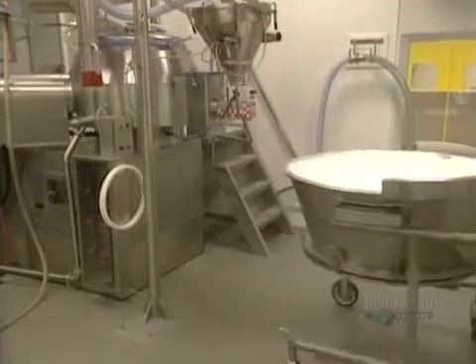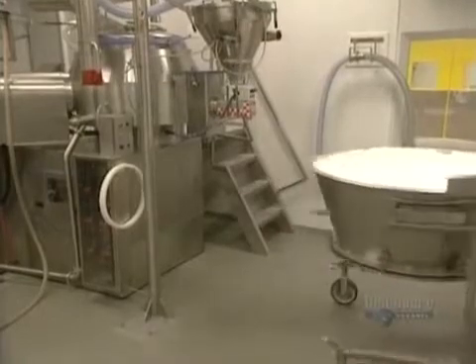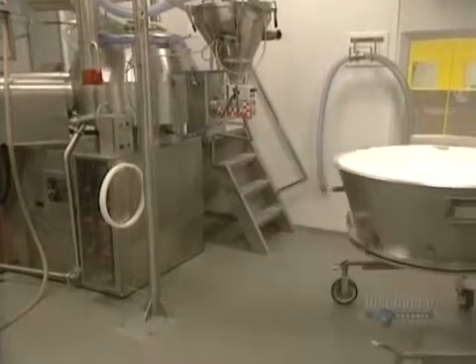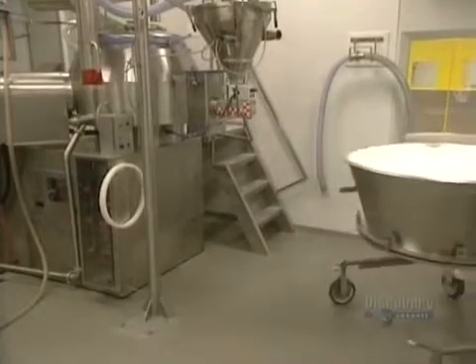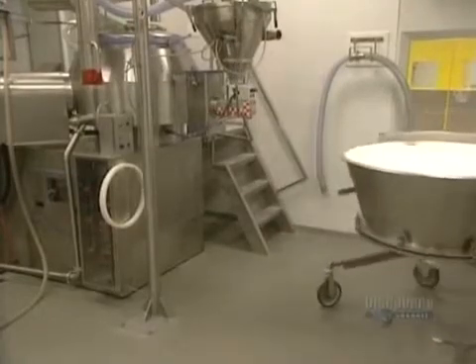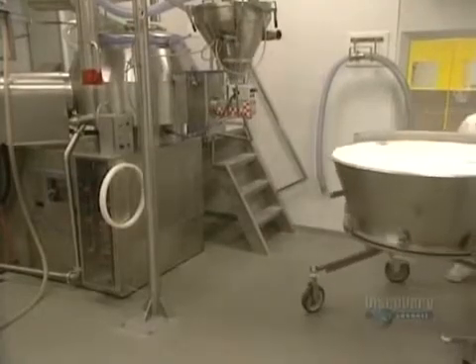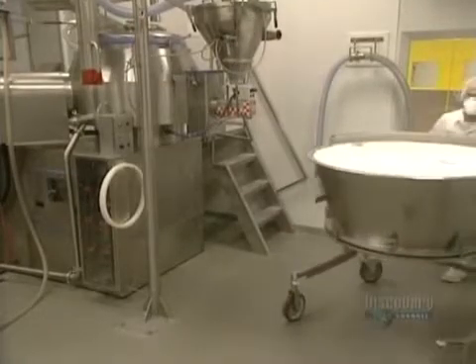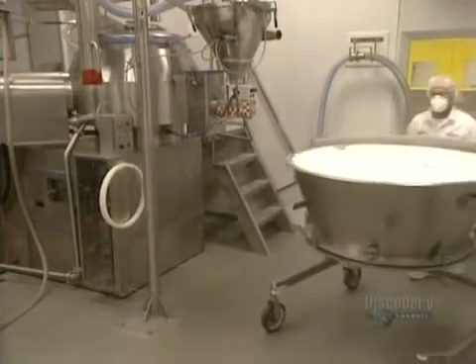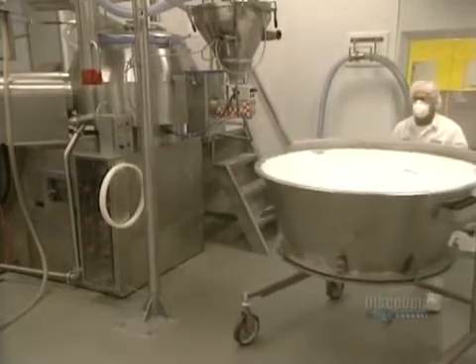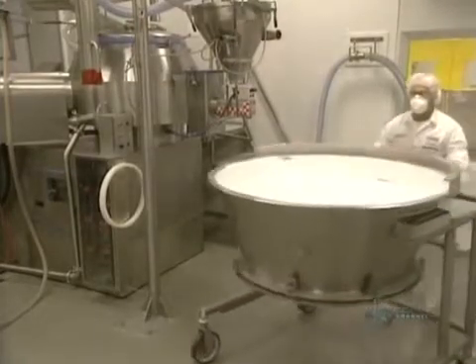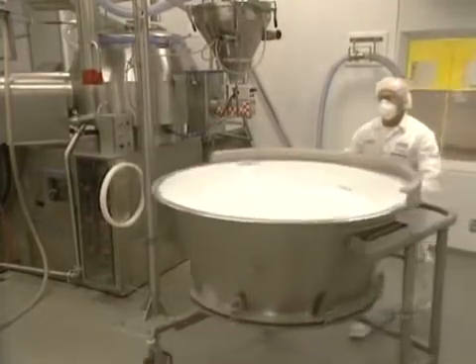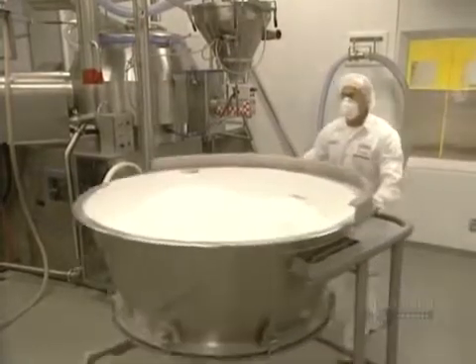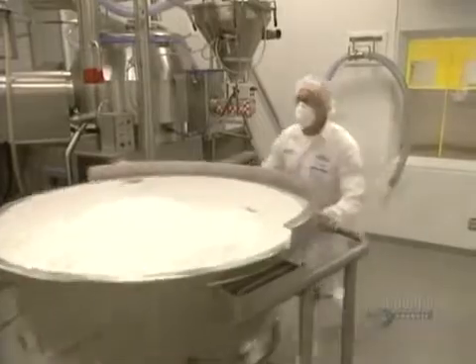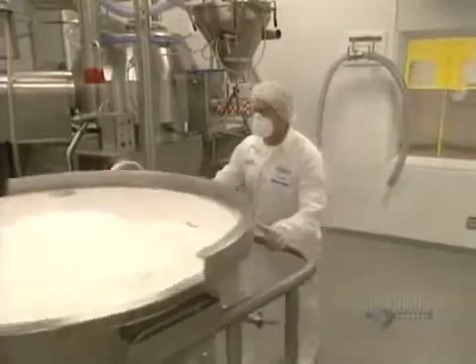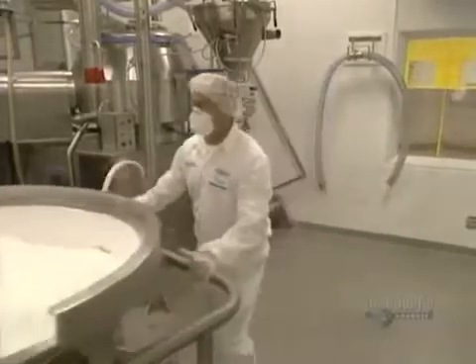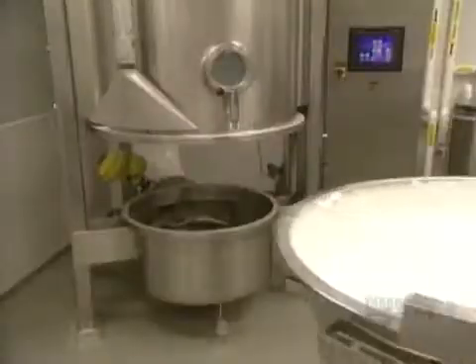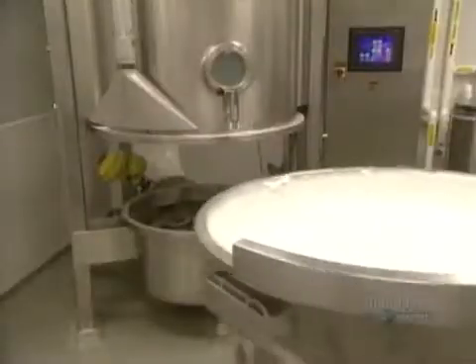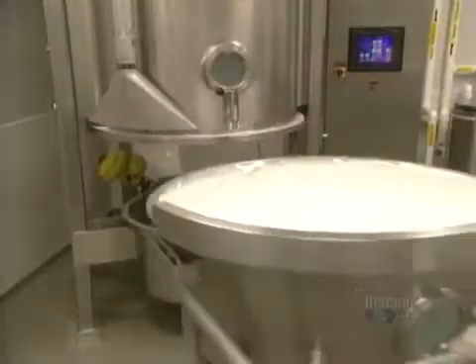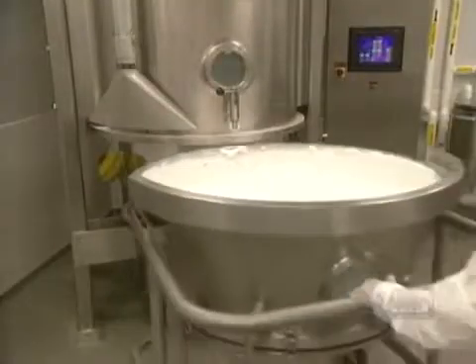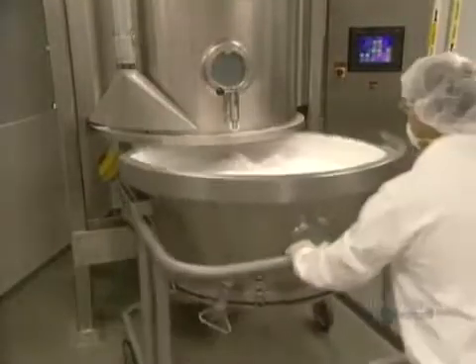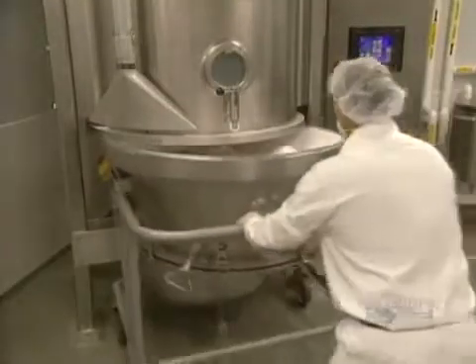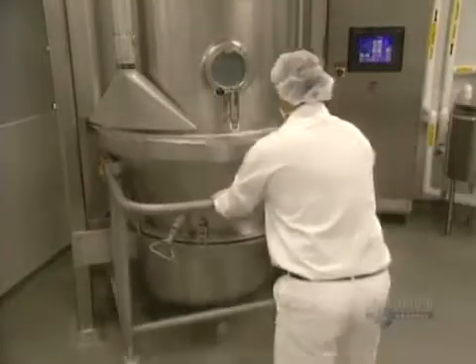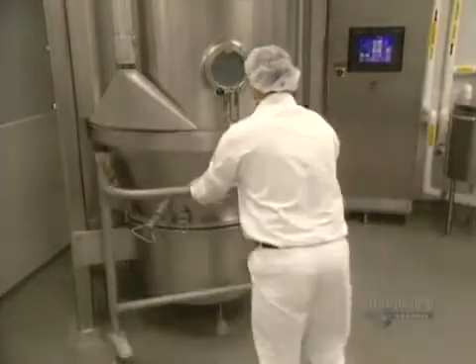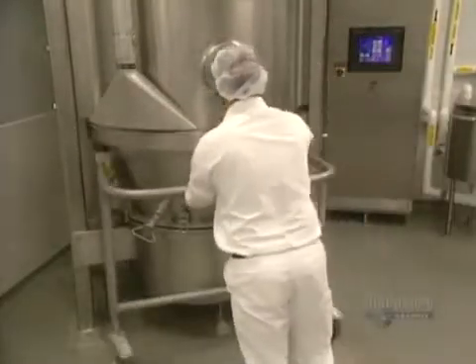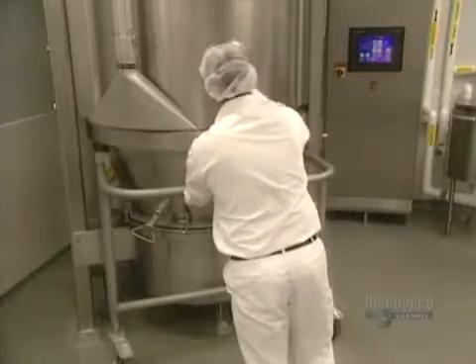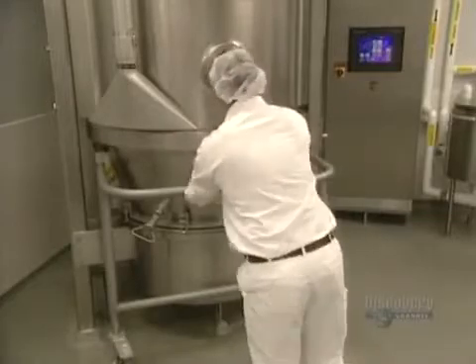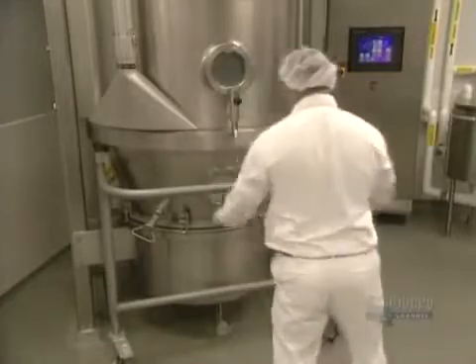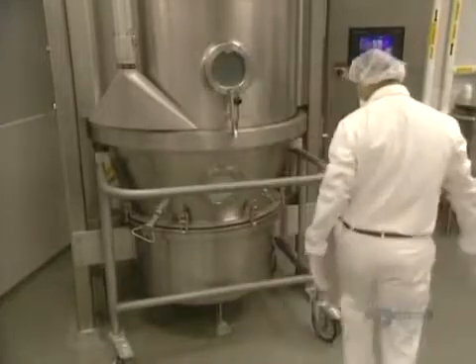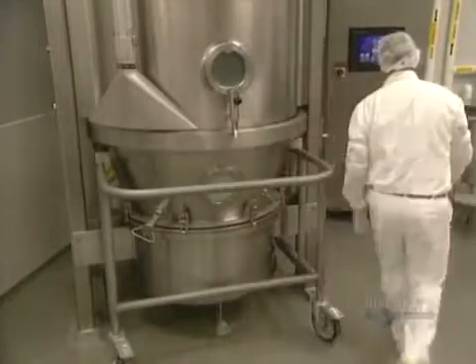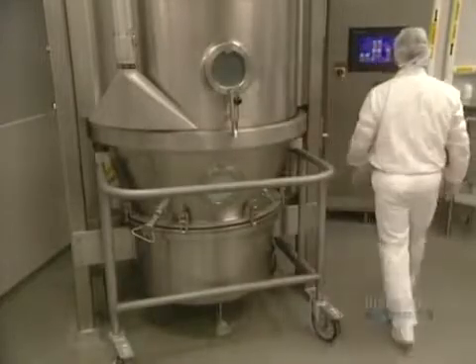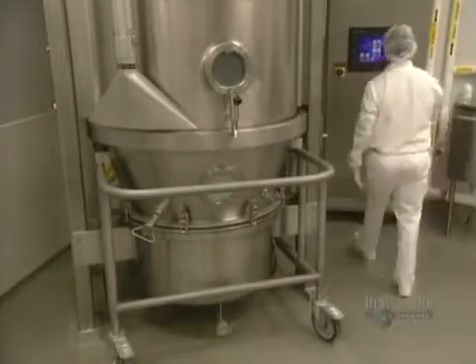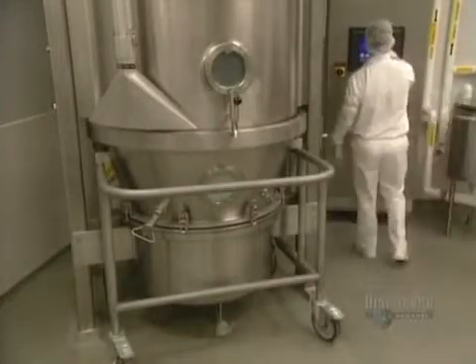The quantity of the ingredient needed to be ground is transported to the dryer in this container. Like all the other equipment, this container is made of stainless steel so as not to contaminate the product.